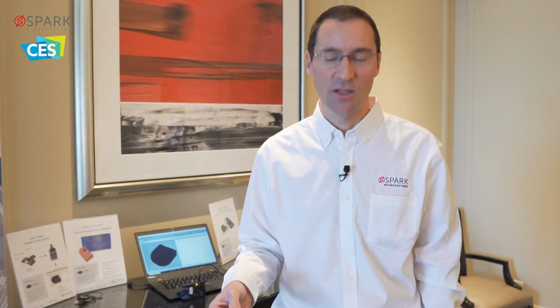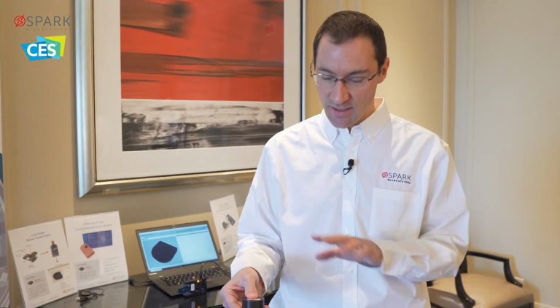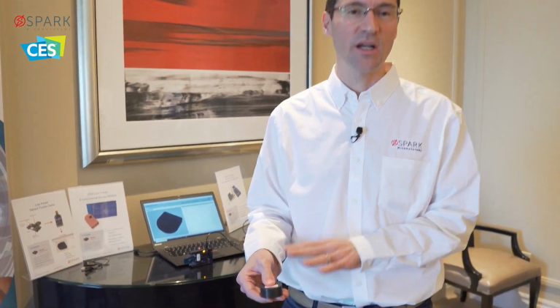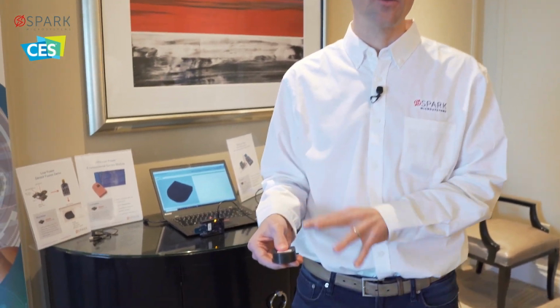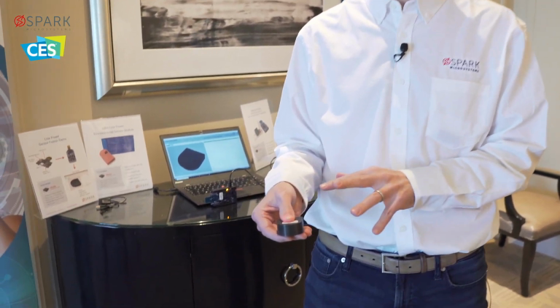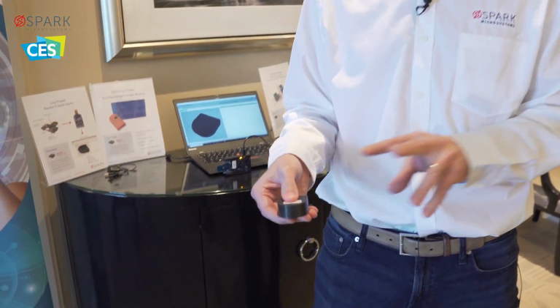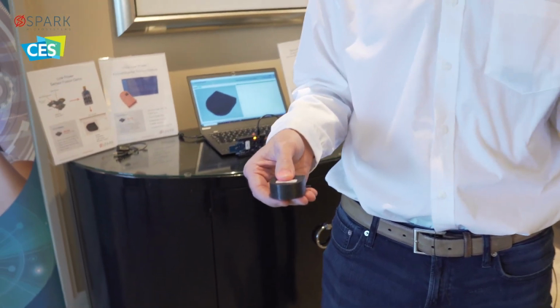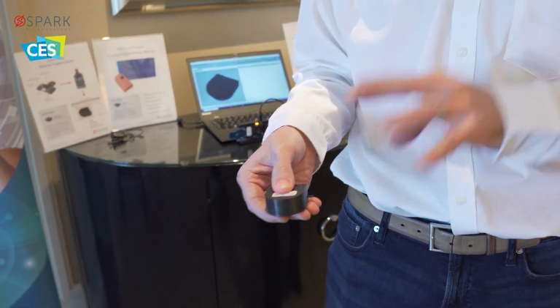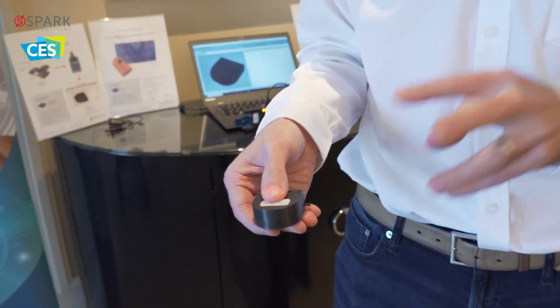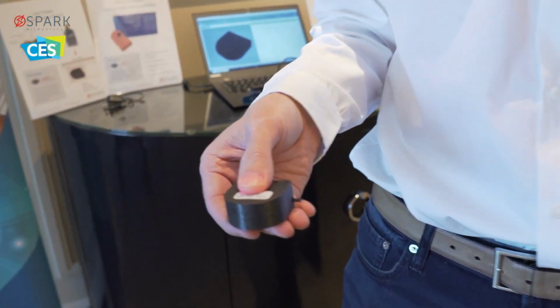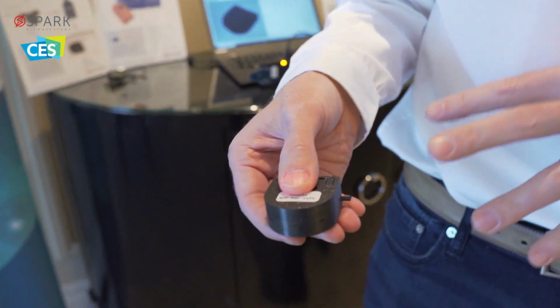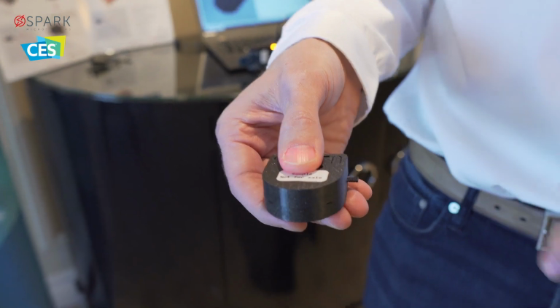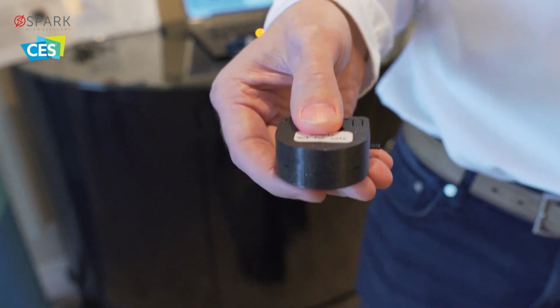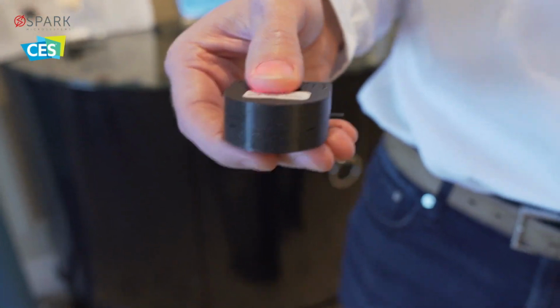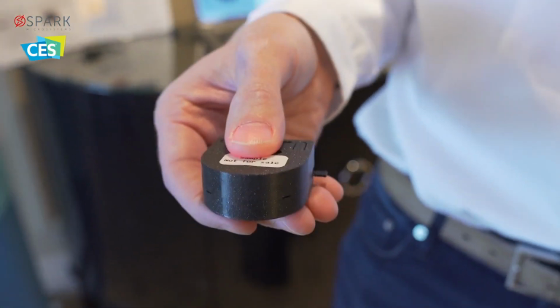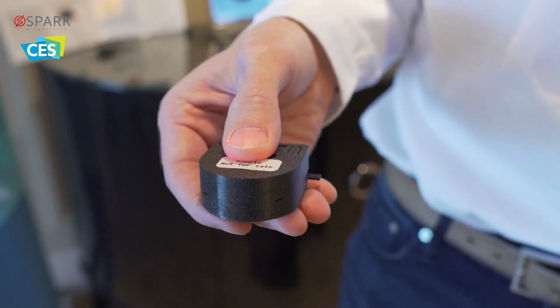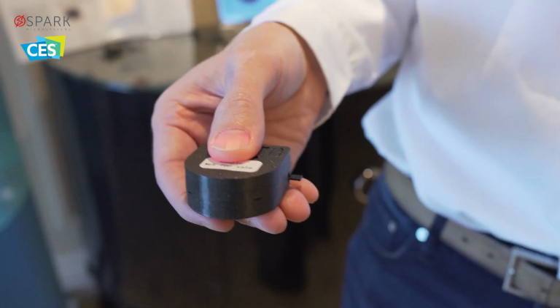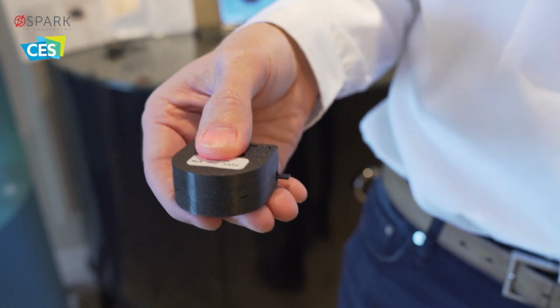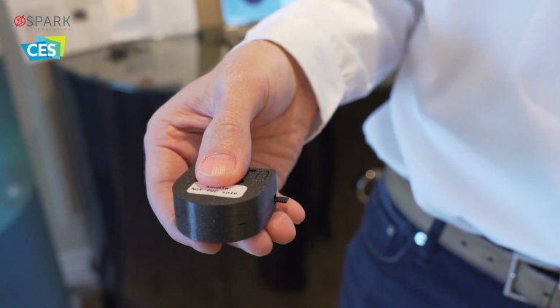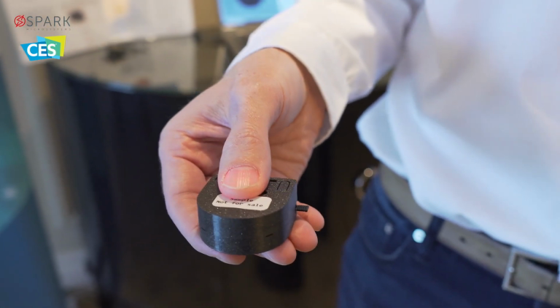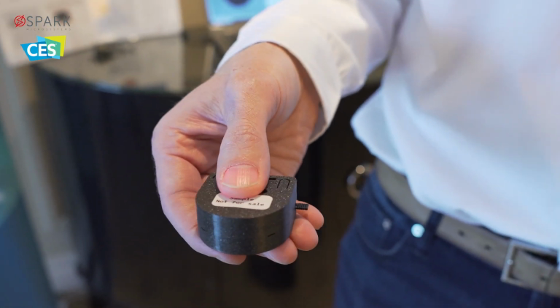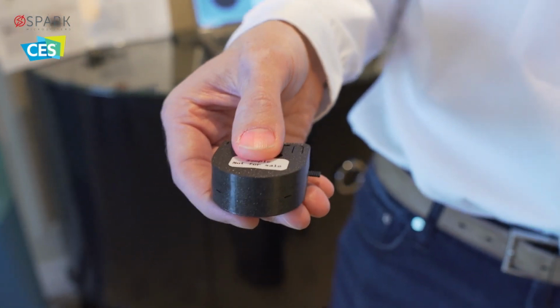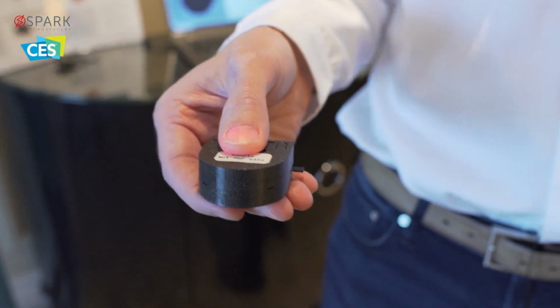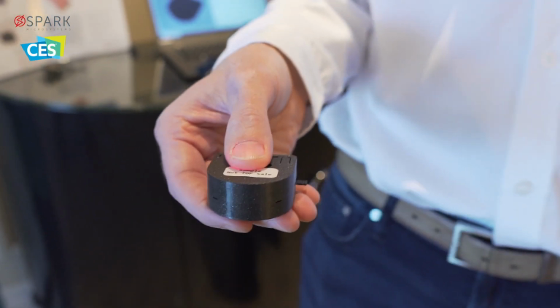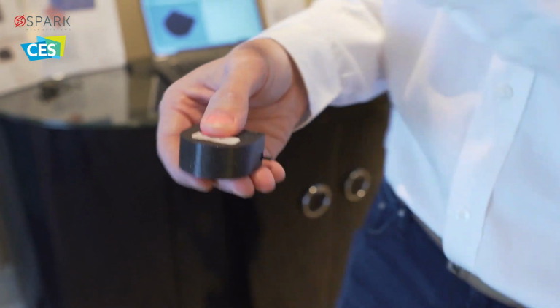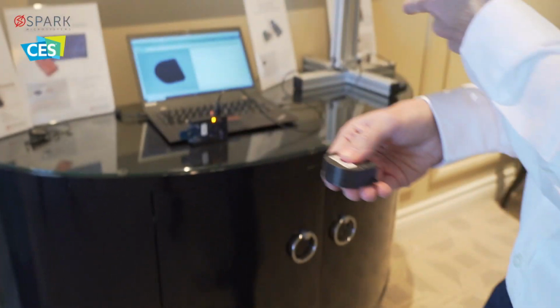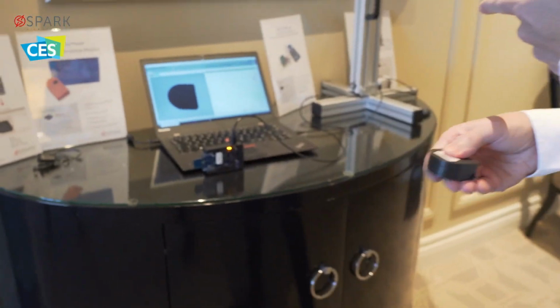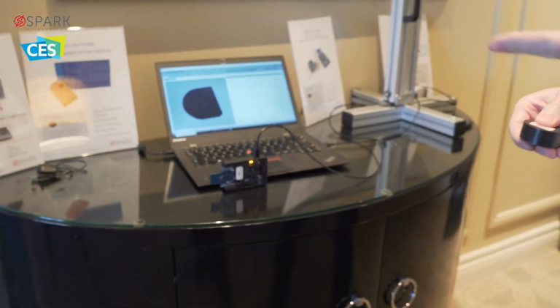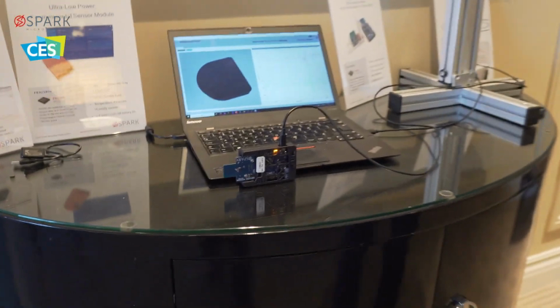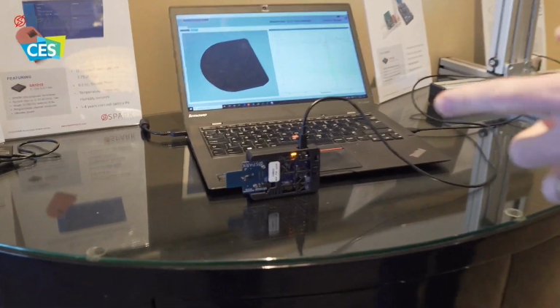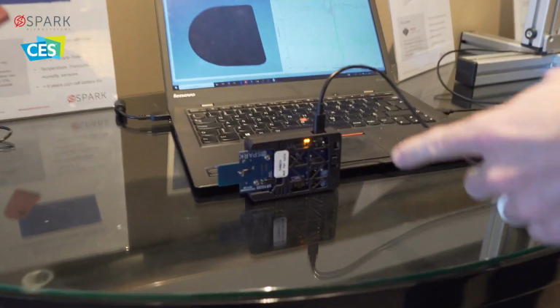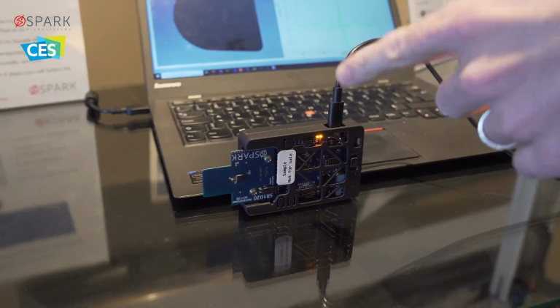Showcasing a very low power tag, under 550 microwatt of power consumption, sending accelerometer data and biometric sensor data over the air to this hub, with our SR1020 Spark radio.